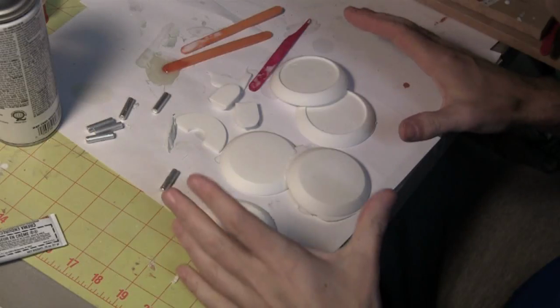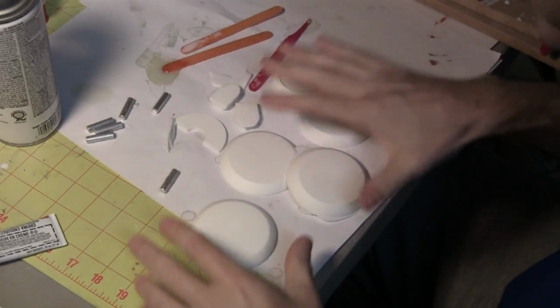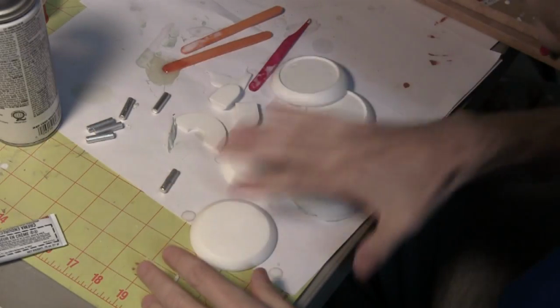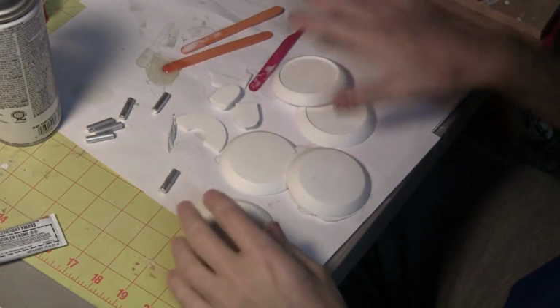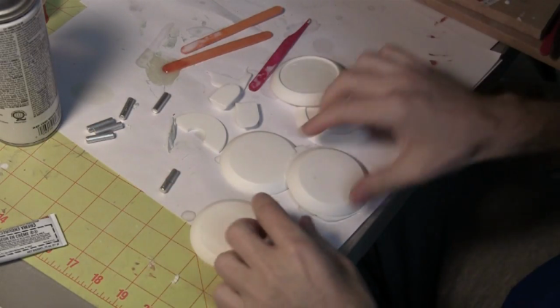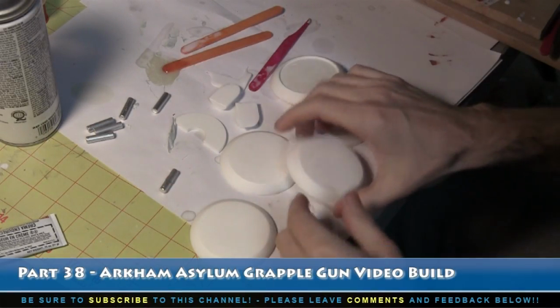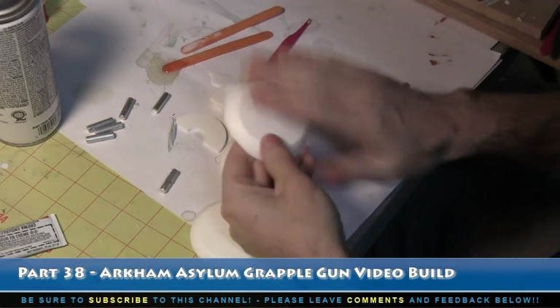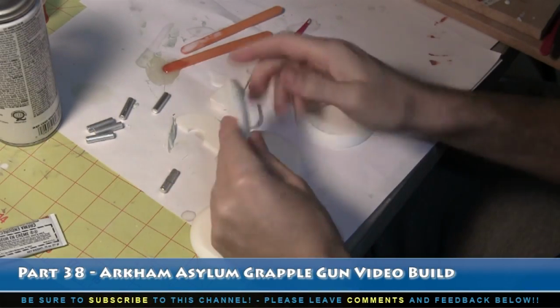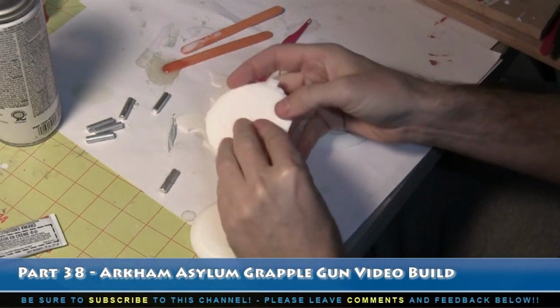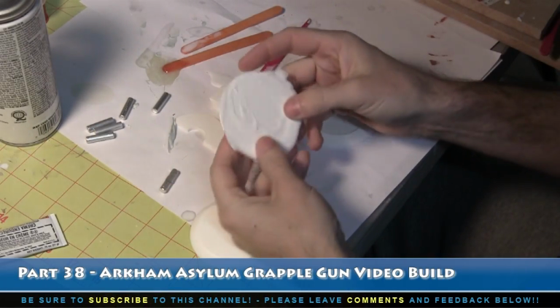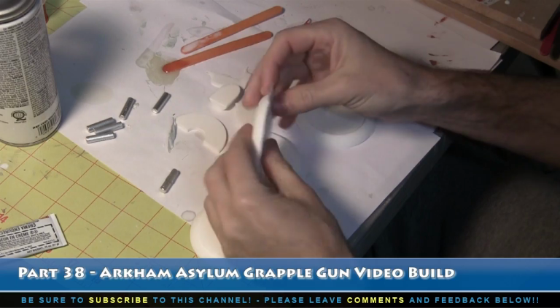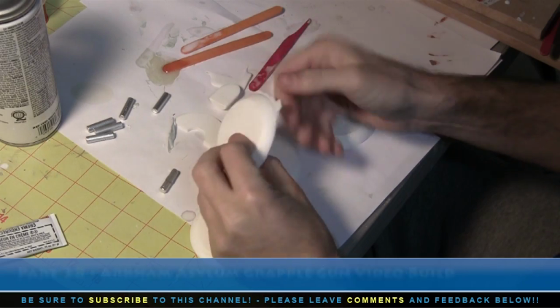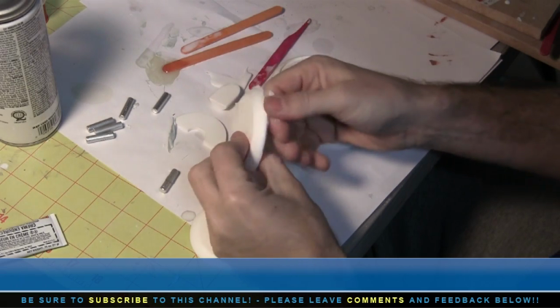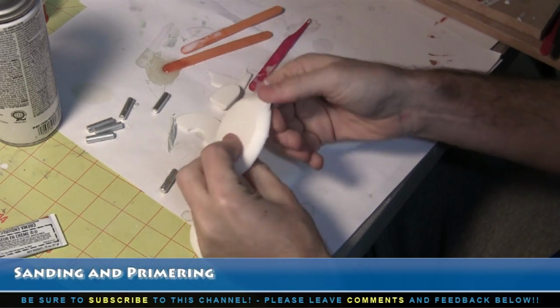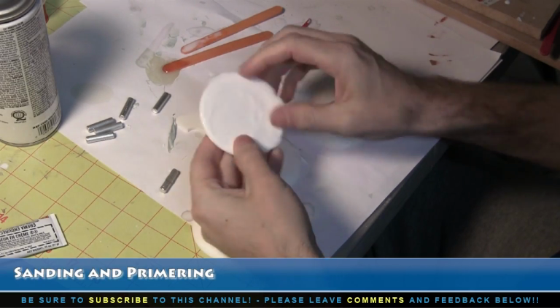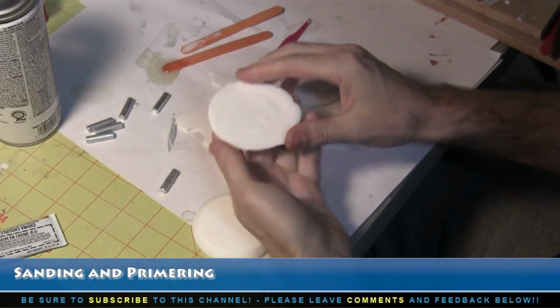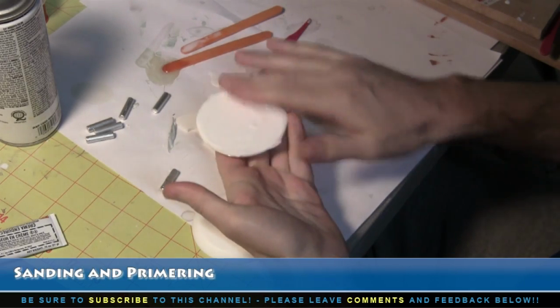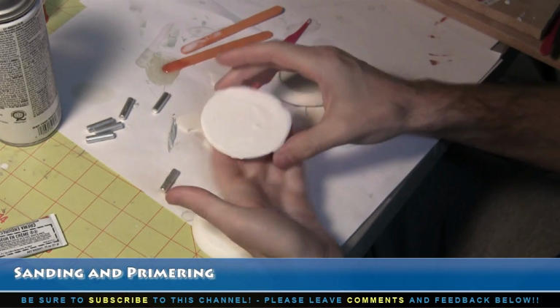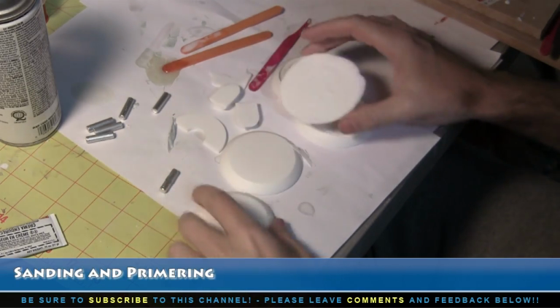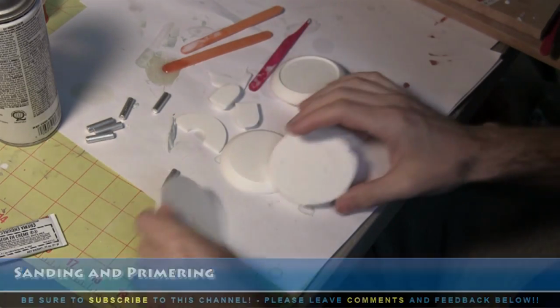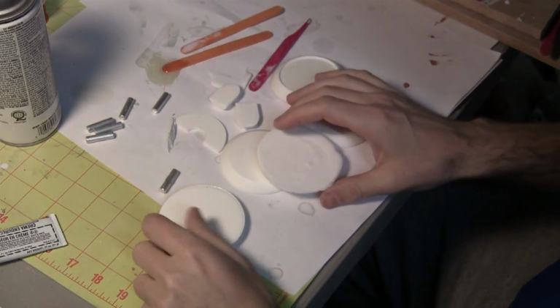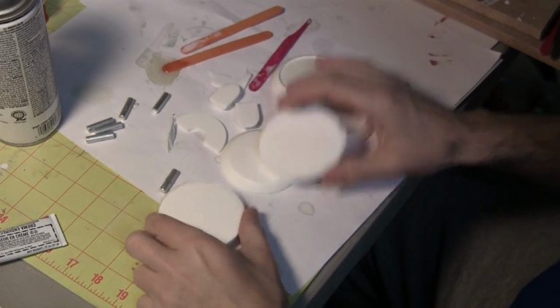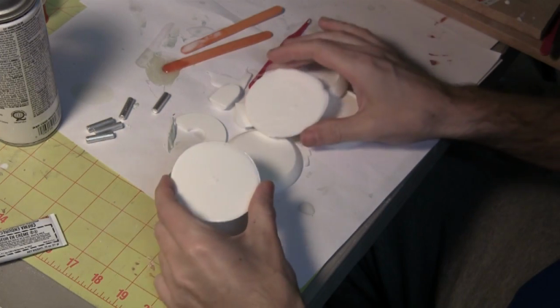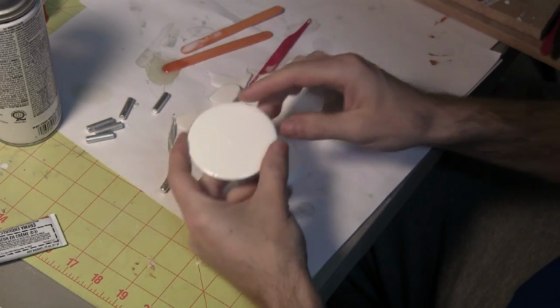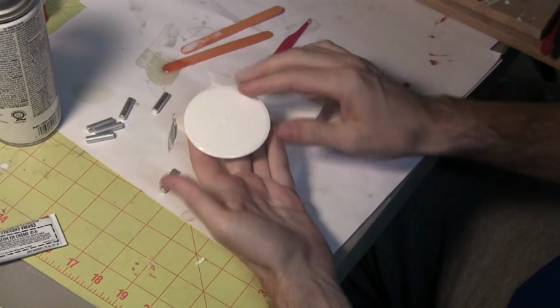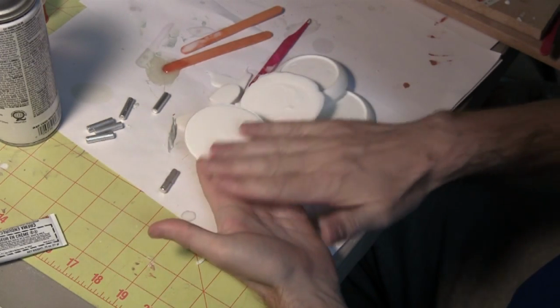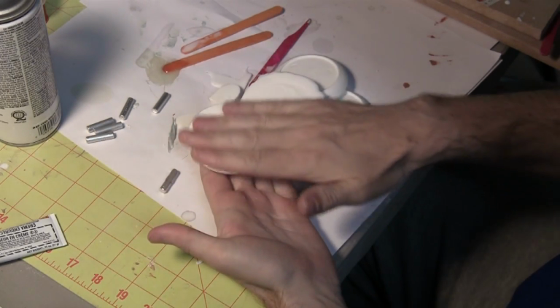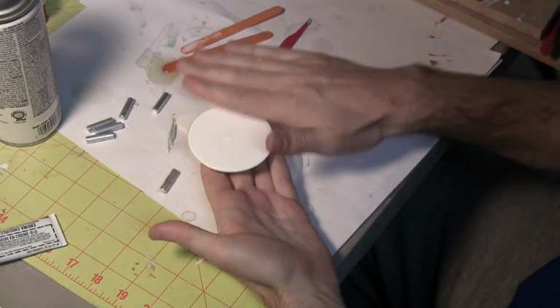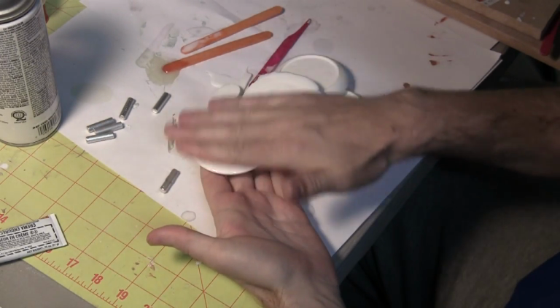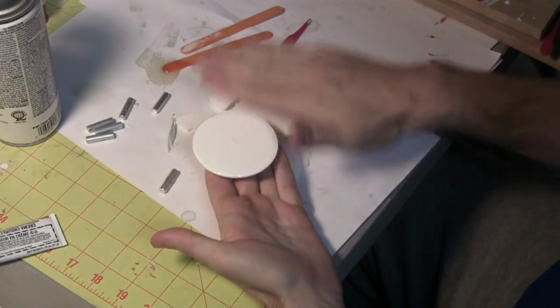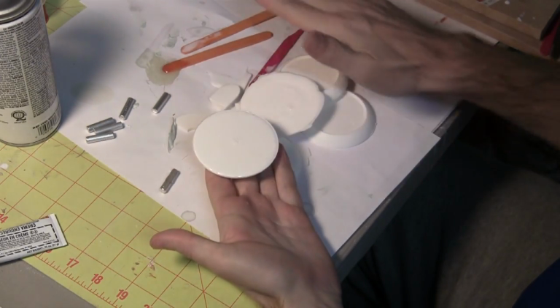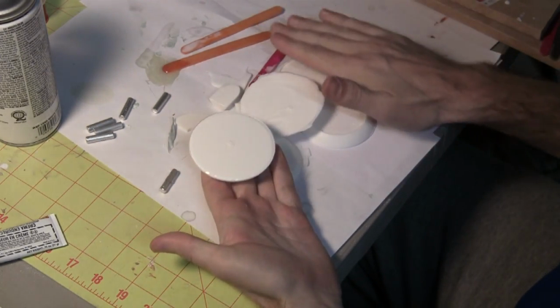The goal for tonight is to take care of these pieces. What needs to be done is cleaning off the flash, not only around the edges, but also on the back. These were all pieces that were poured in open-faced molds, which means the back is the only area that needs work done.